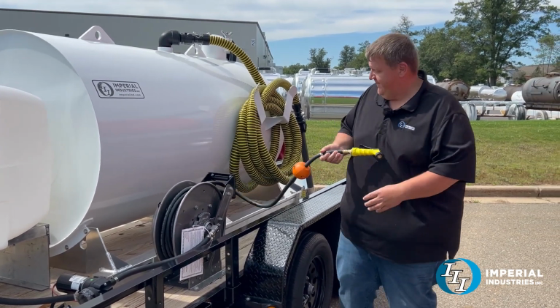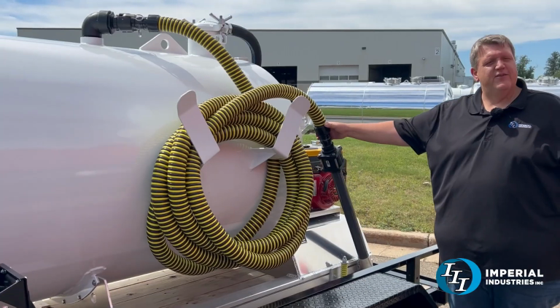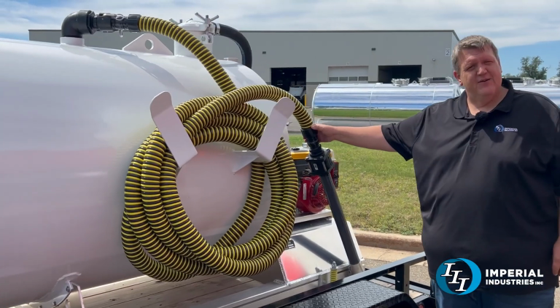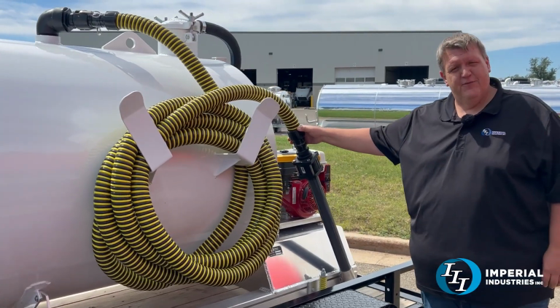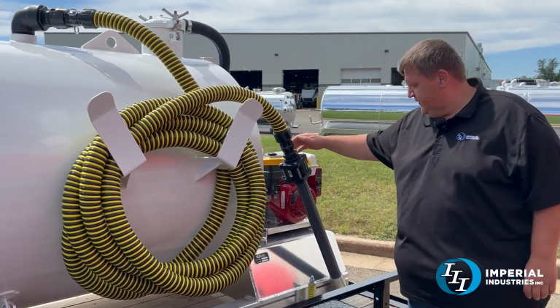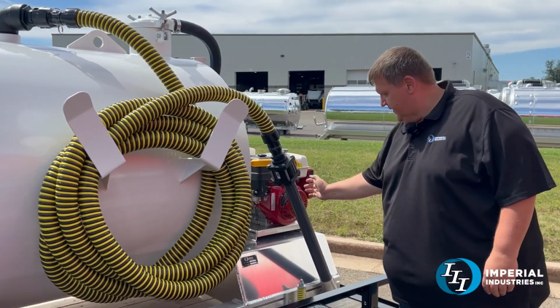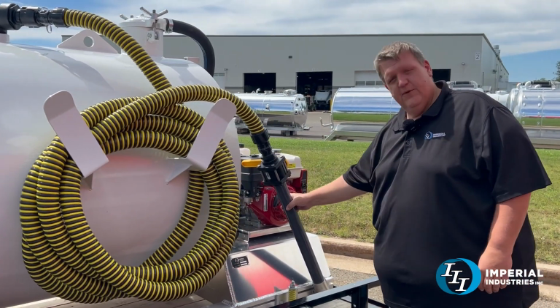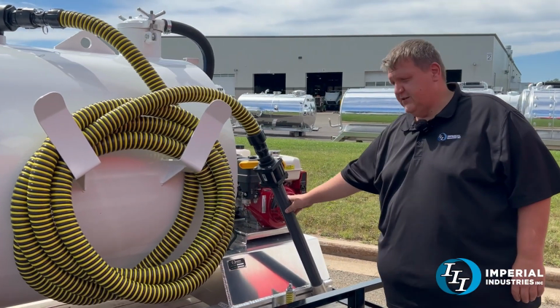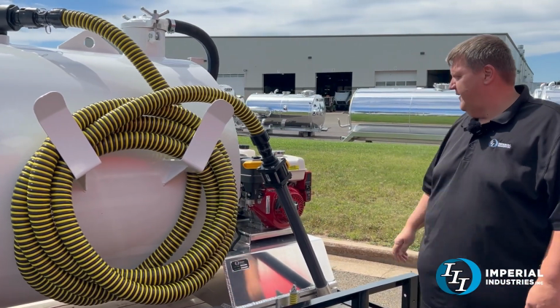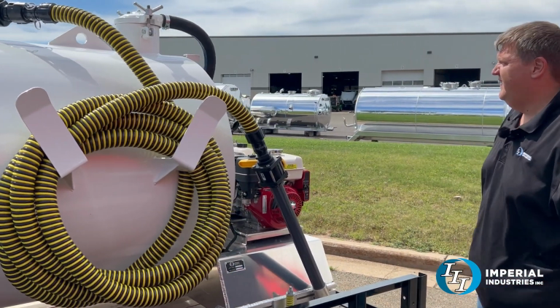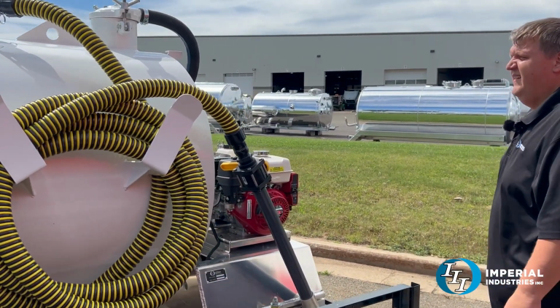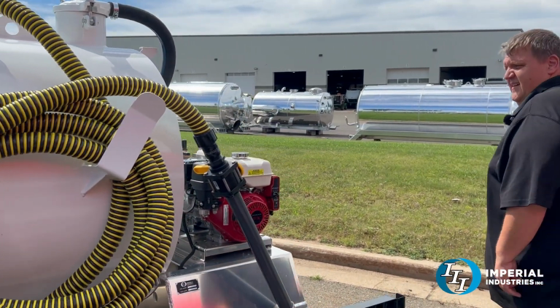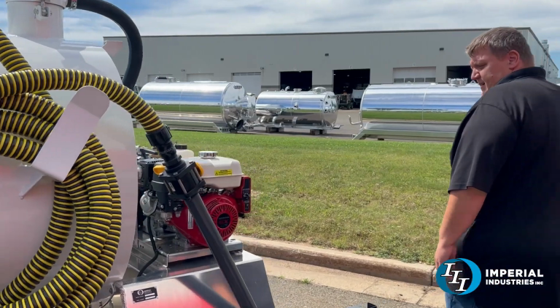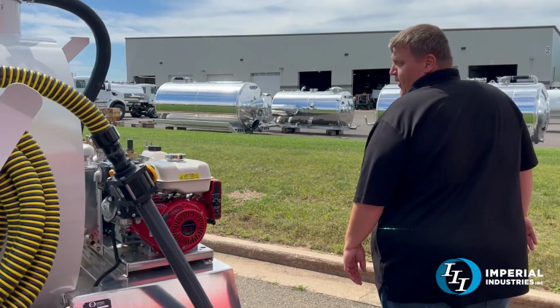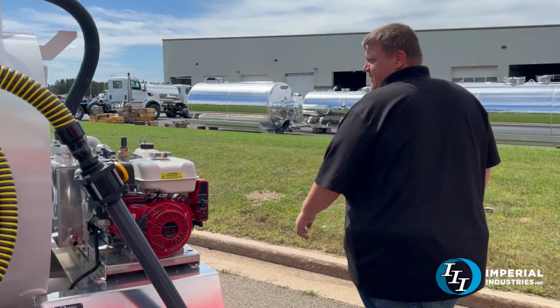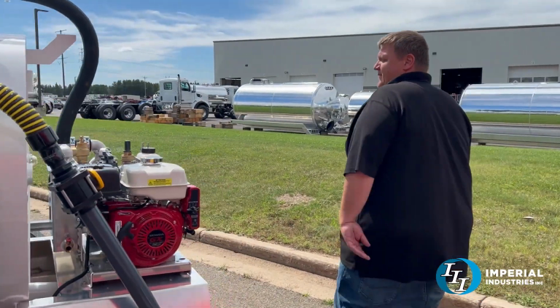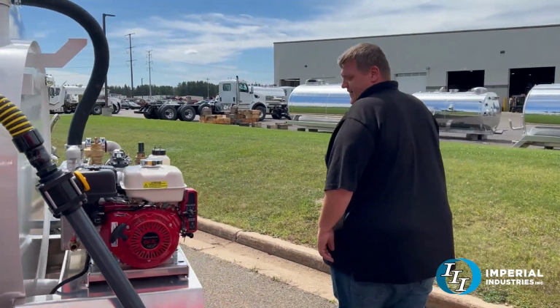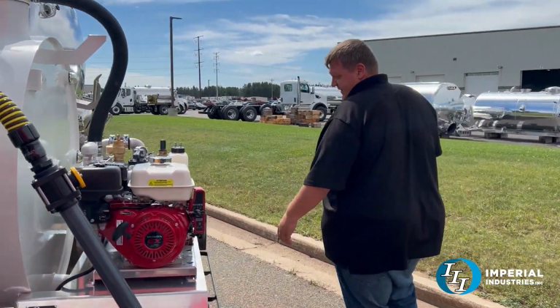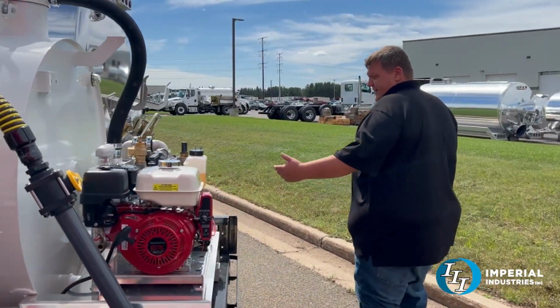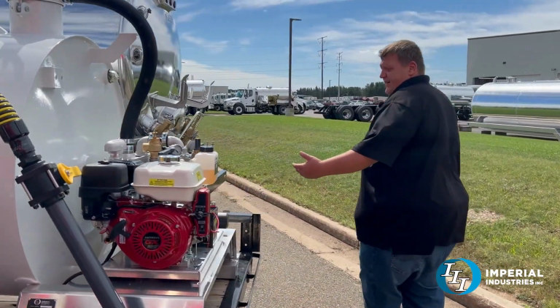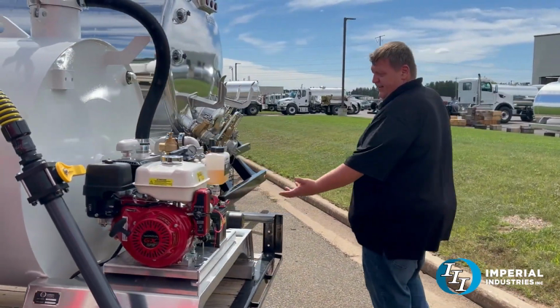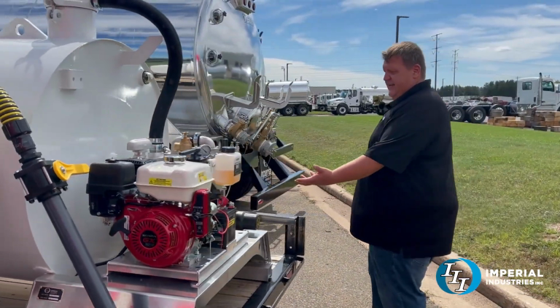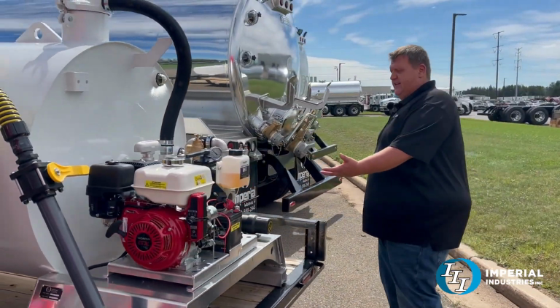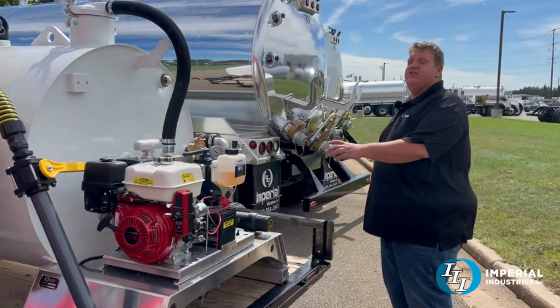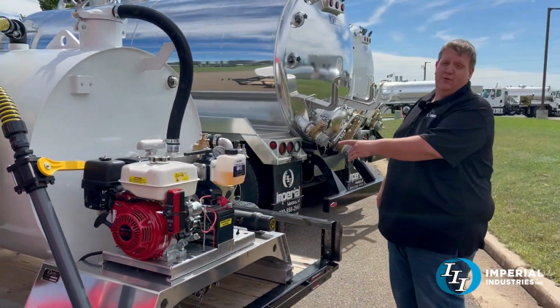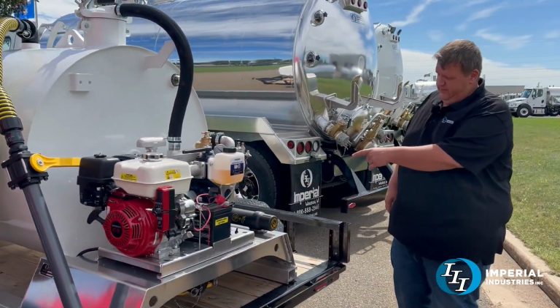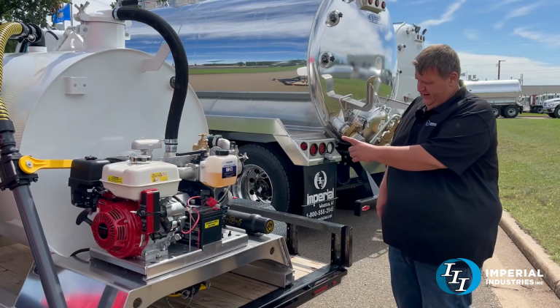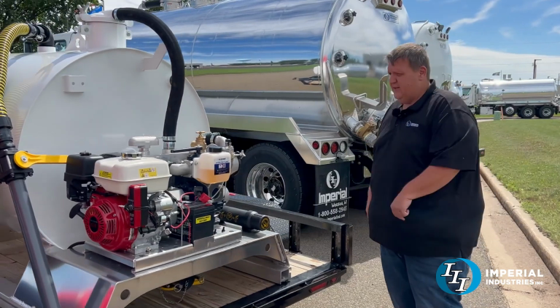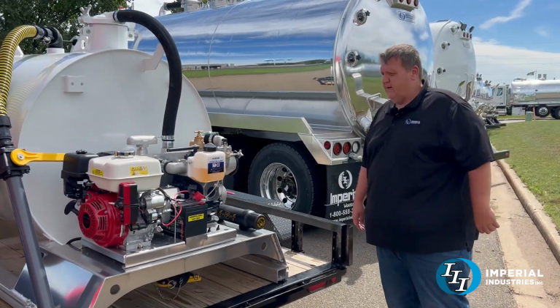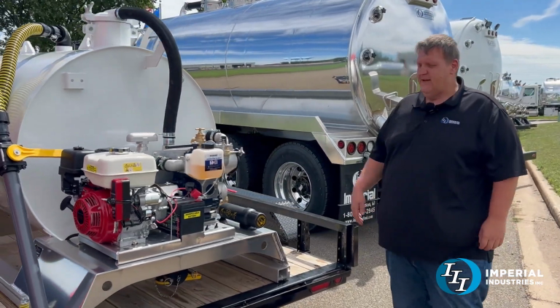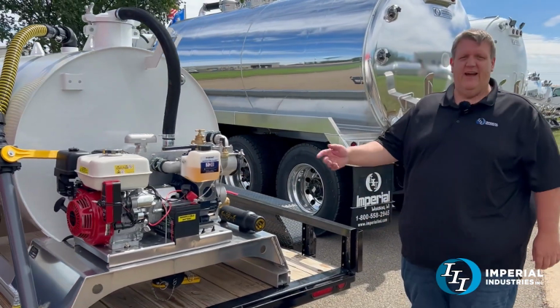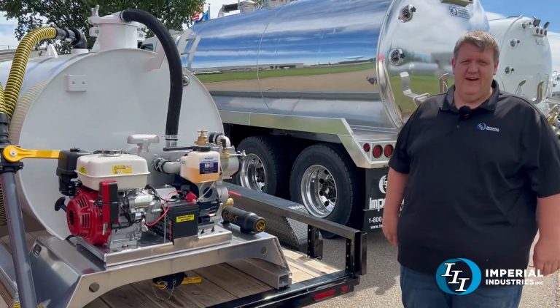We have our standard 30-foot hose with your suction wand, and powering this steel tank is an HD3 pump and a nine-horse Honda.